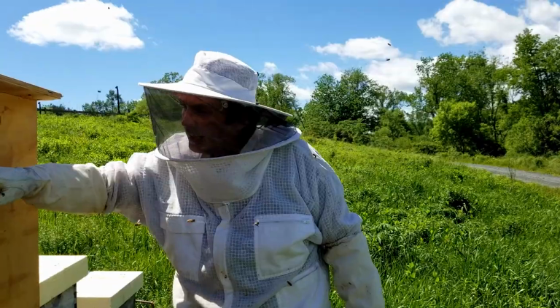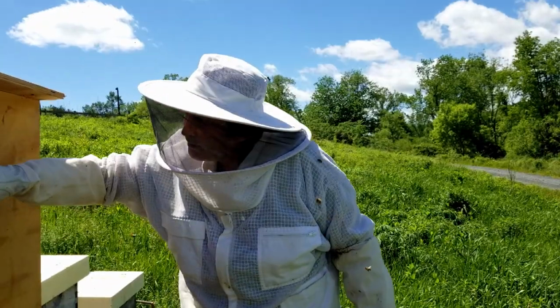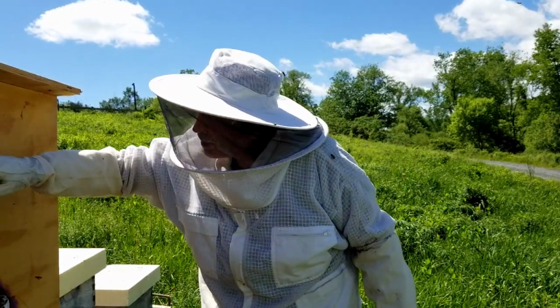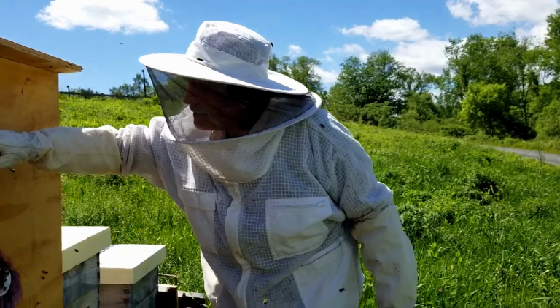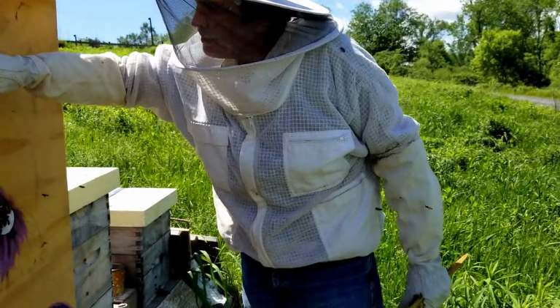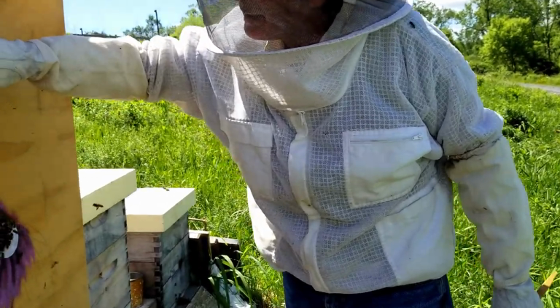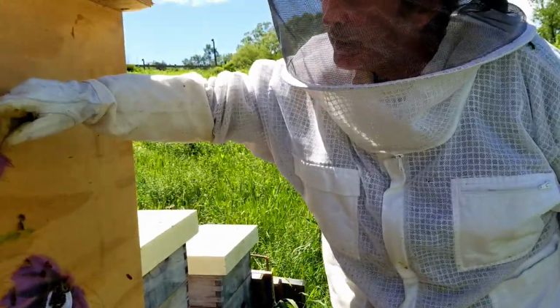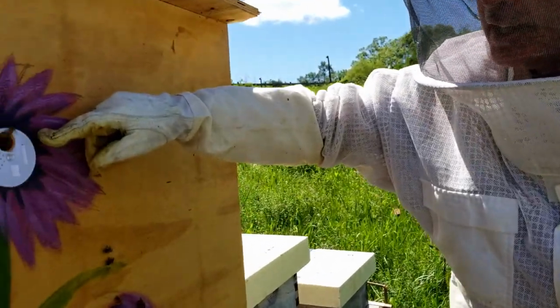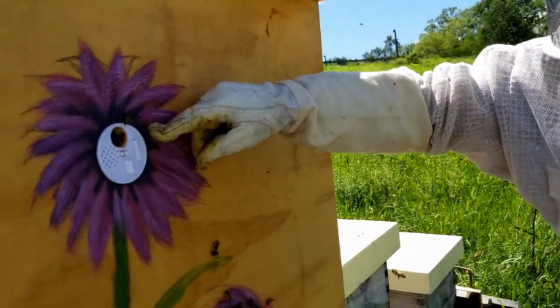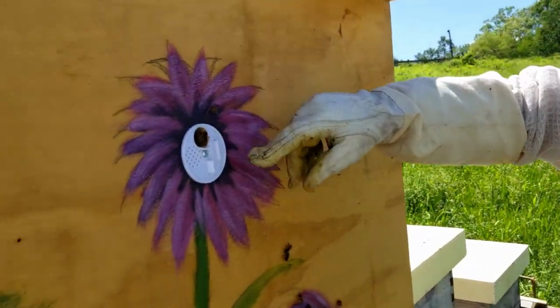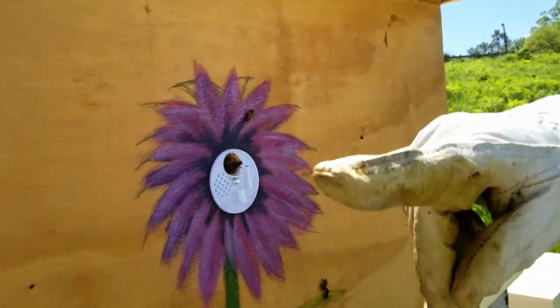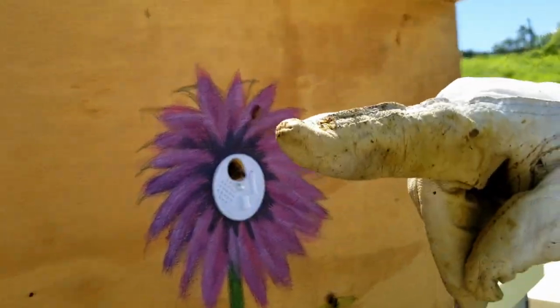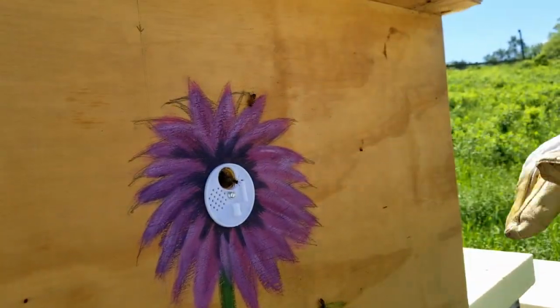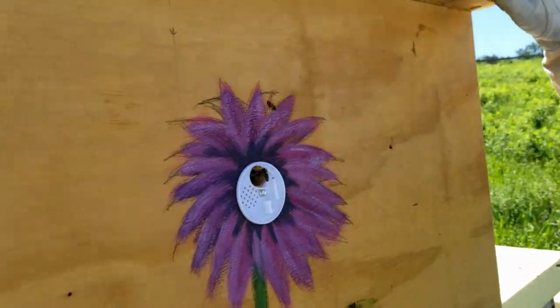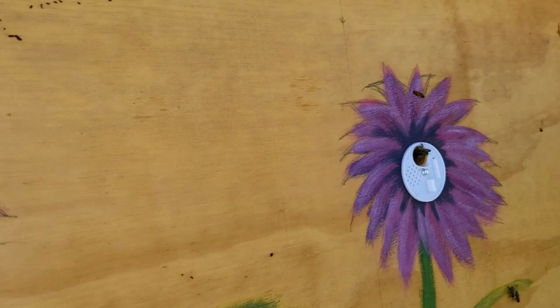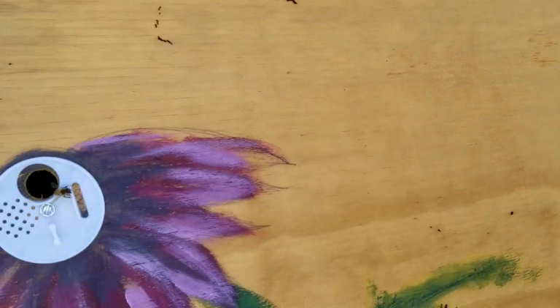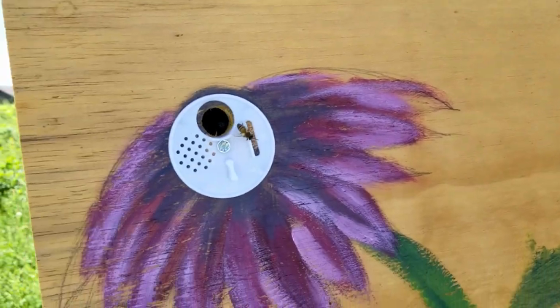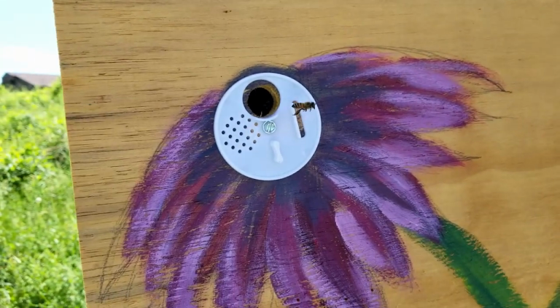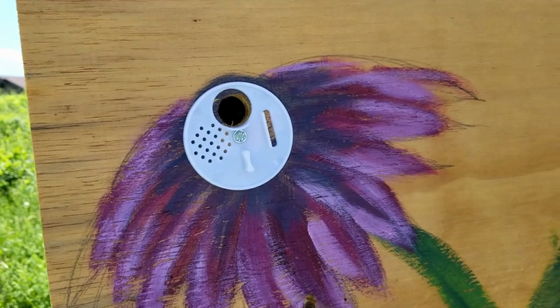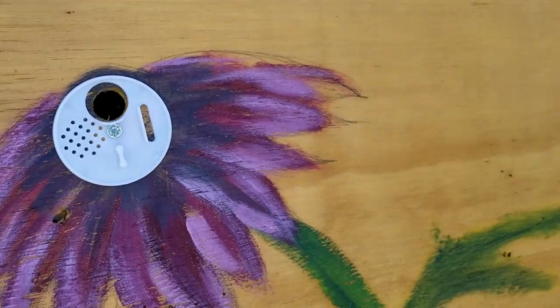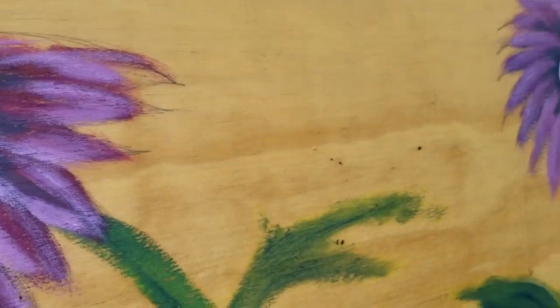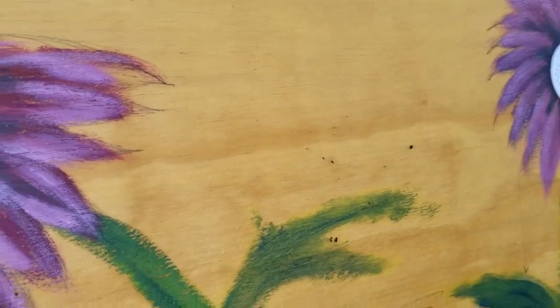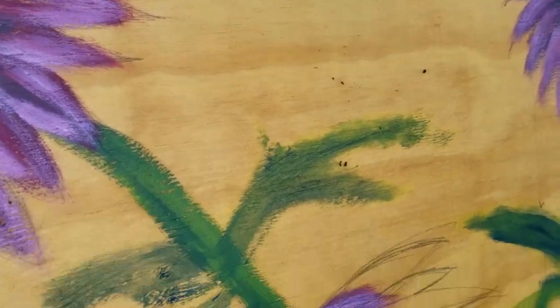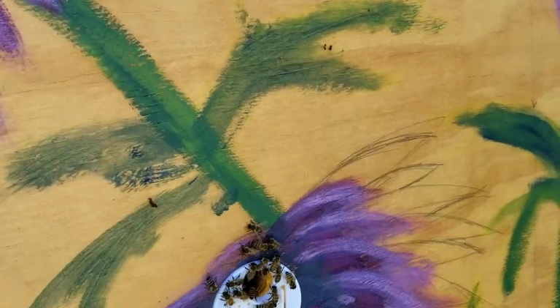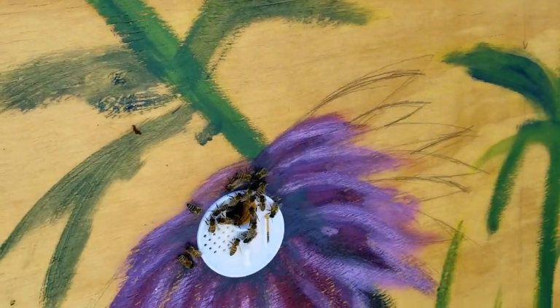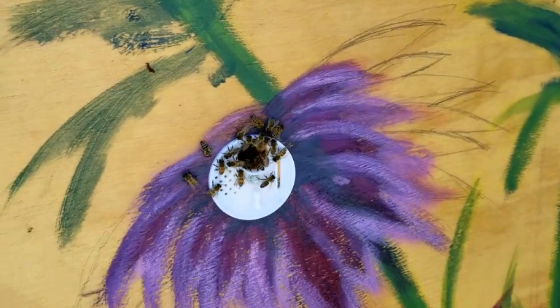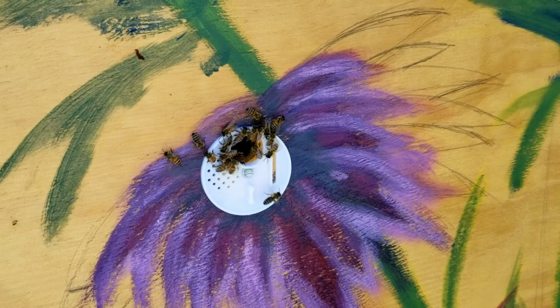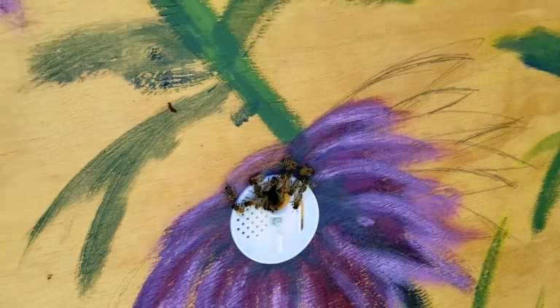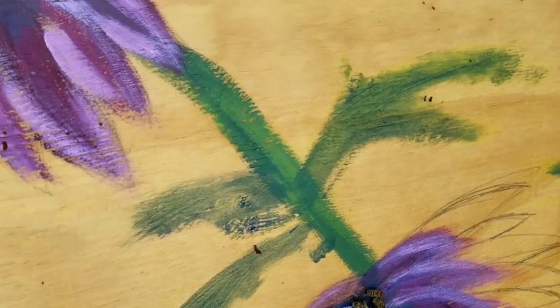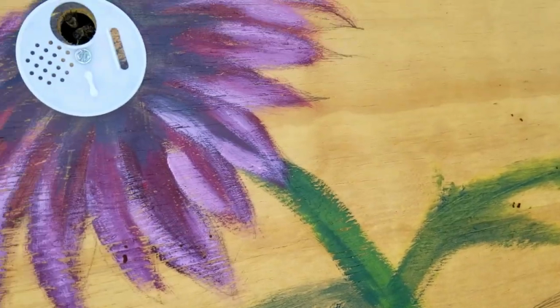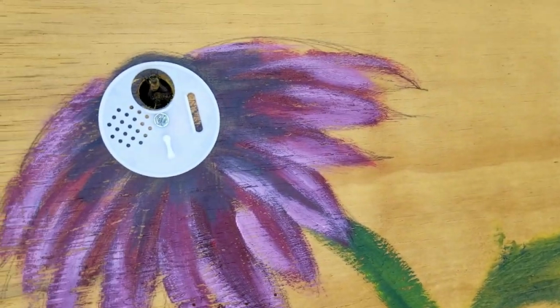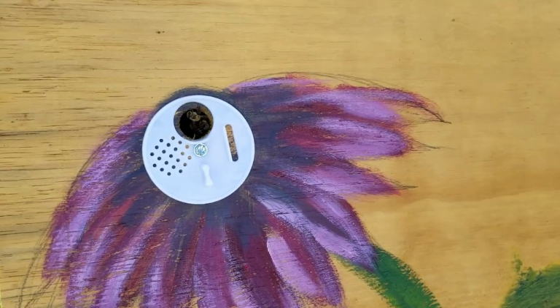If you look up here you can see the bees coming in and out of their new apartment. You can see them also over there — they're just starting to get accustomed to the new apartment up on top and the one down in the middle.